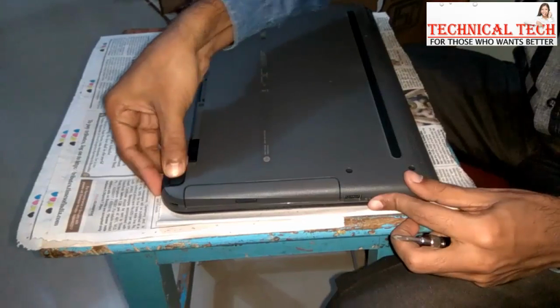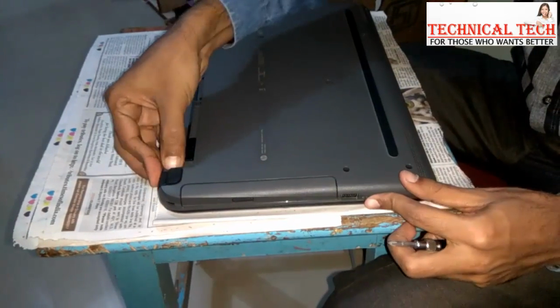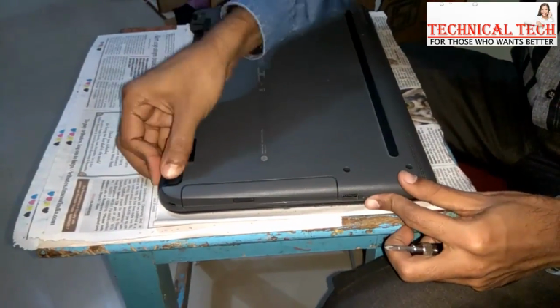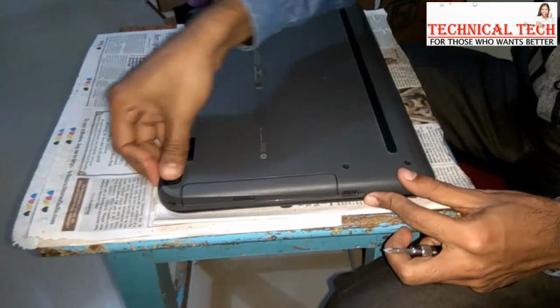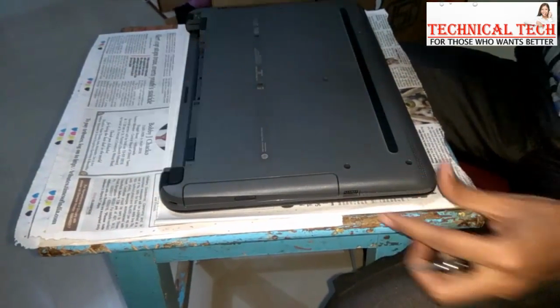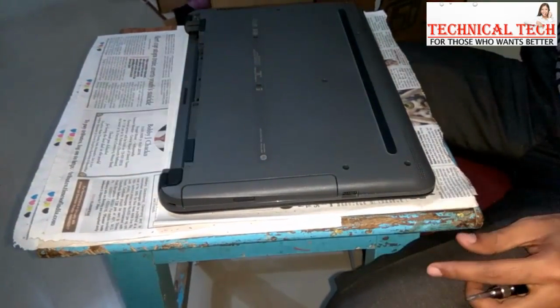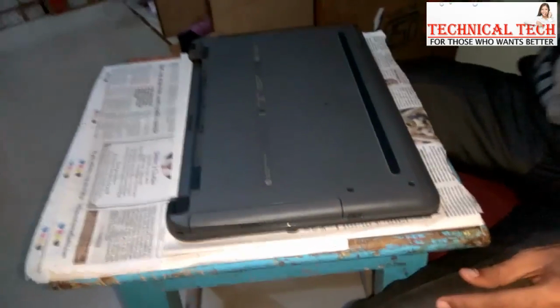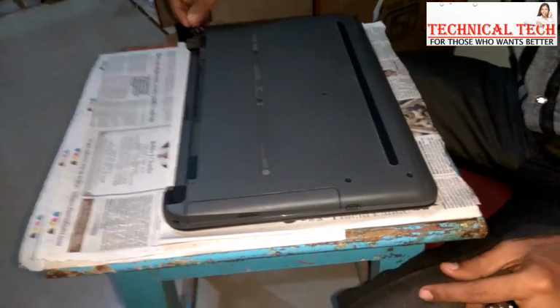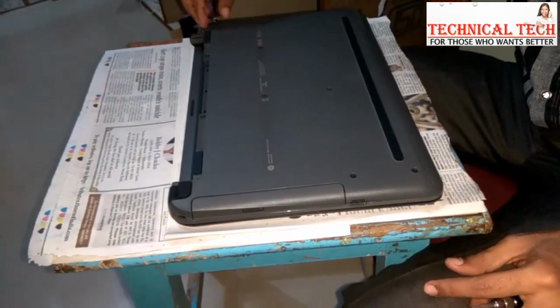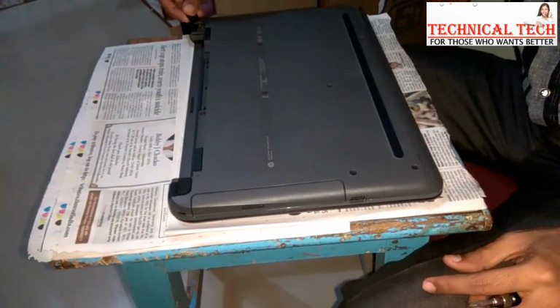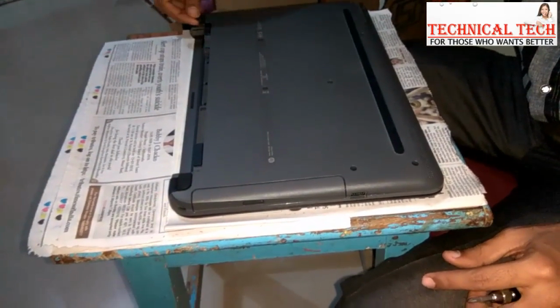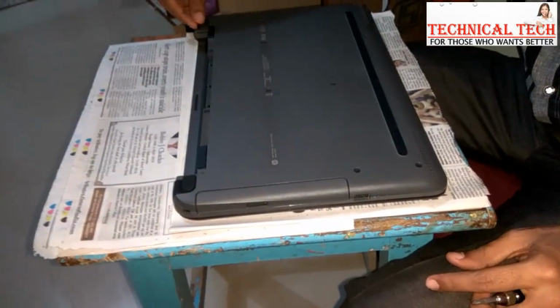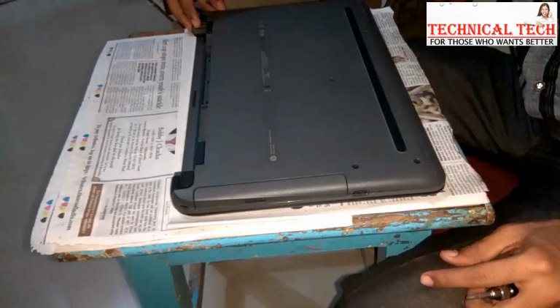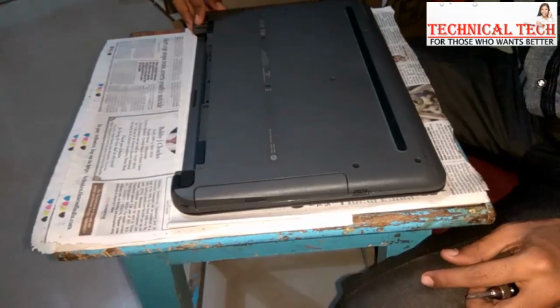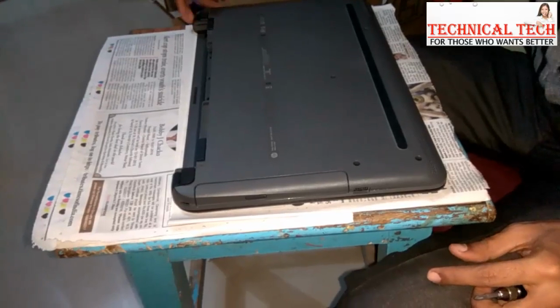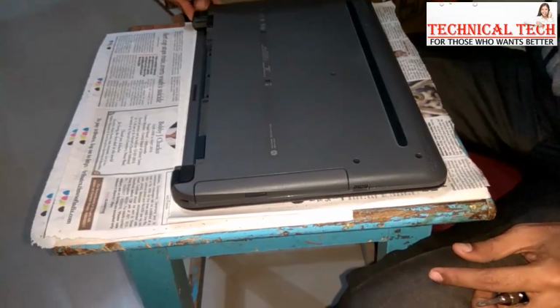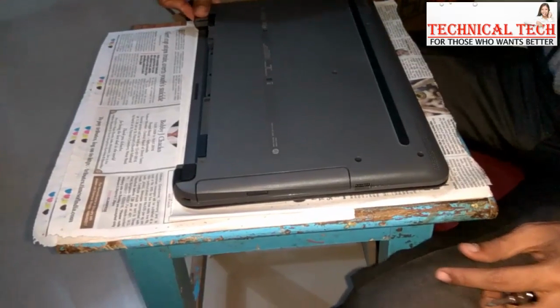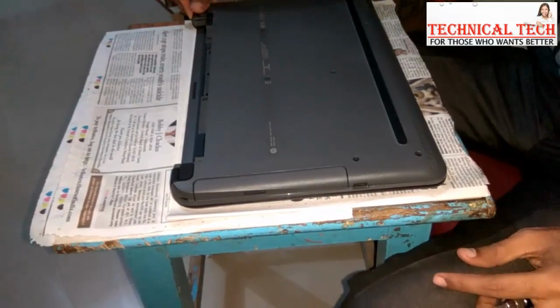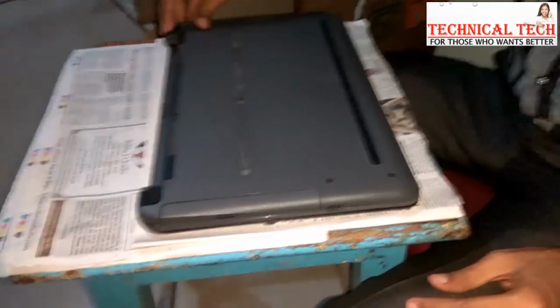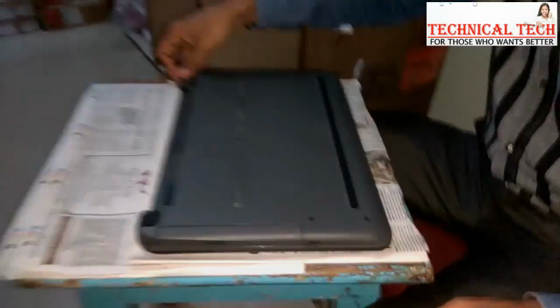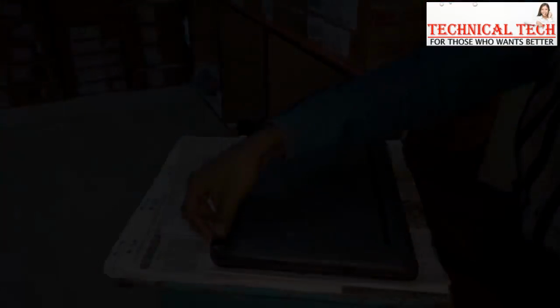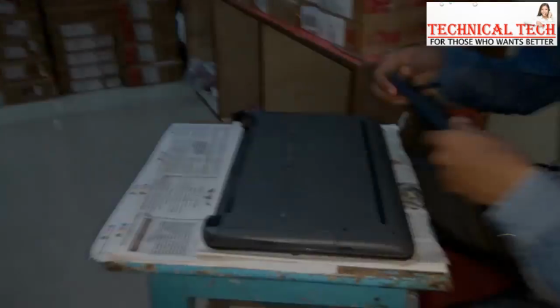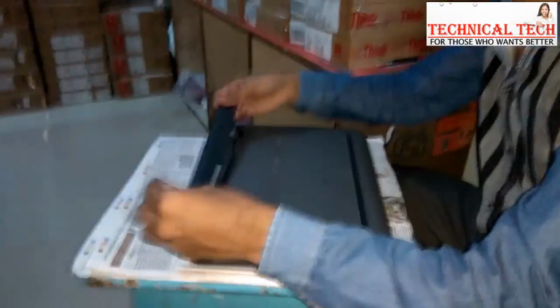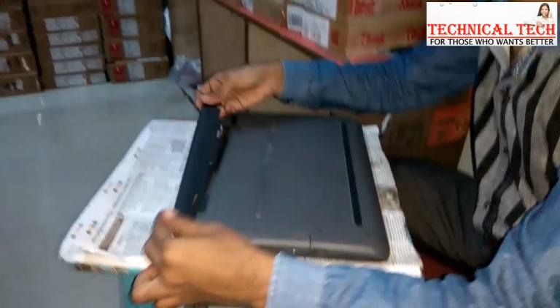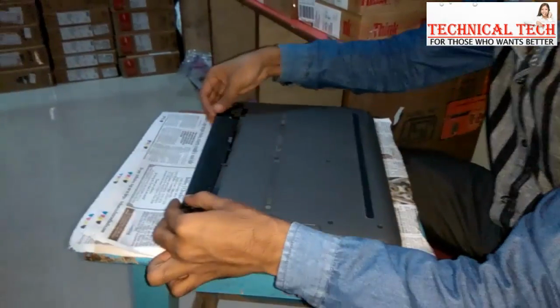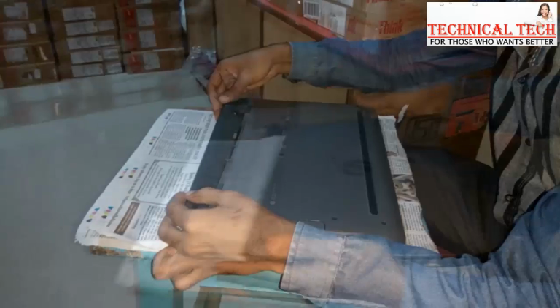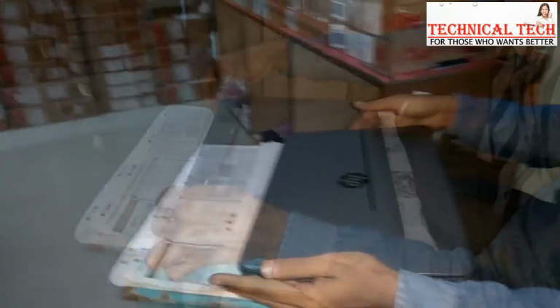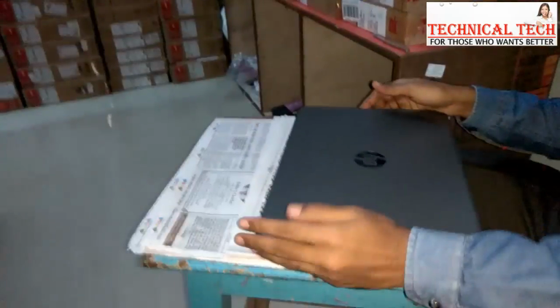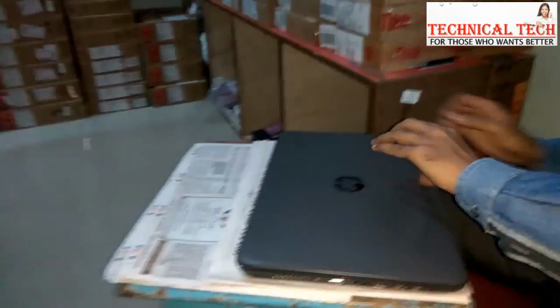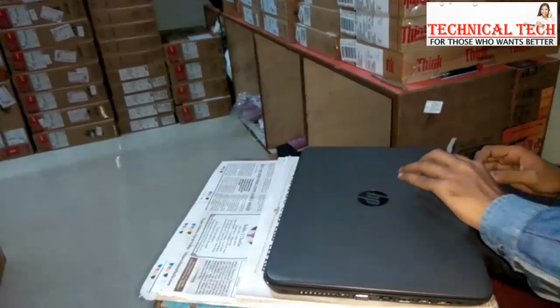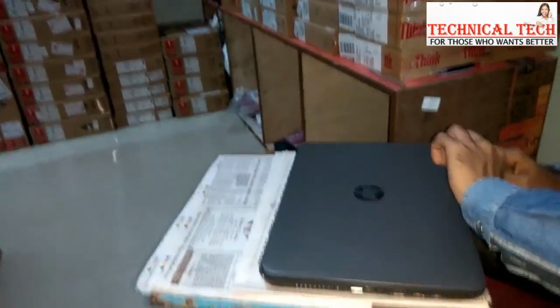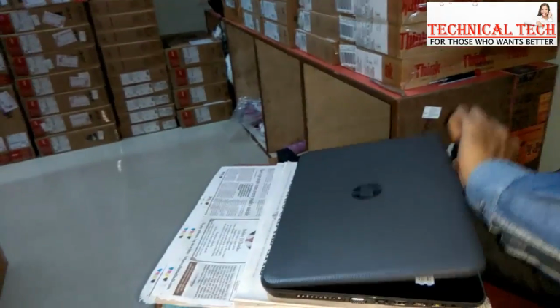So guys, this is all about how to open and replace RAM and hard drive on the HP 245 G5 laptop. If you like this video, give us a thumbs up and subscribe to my channel for more updates.